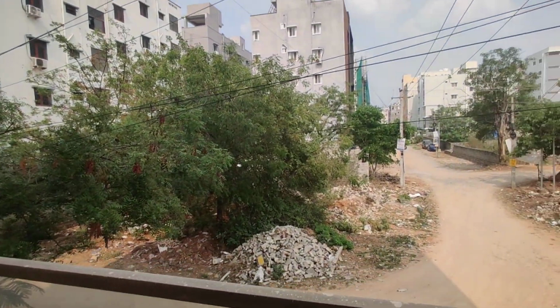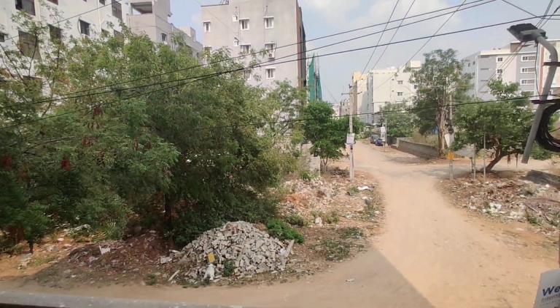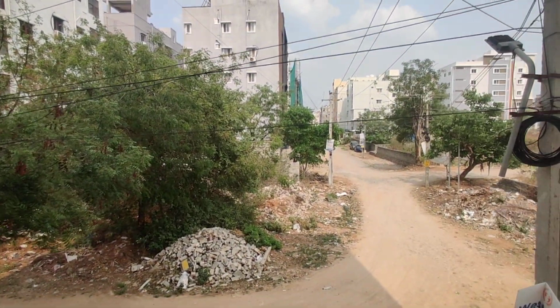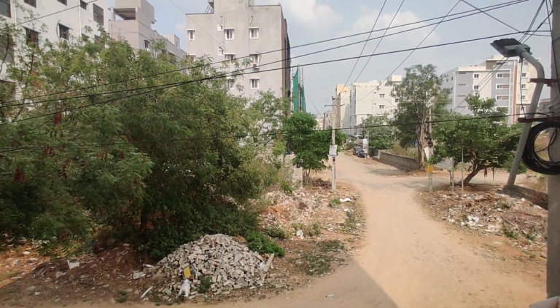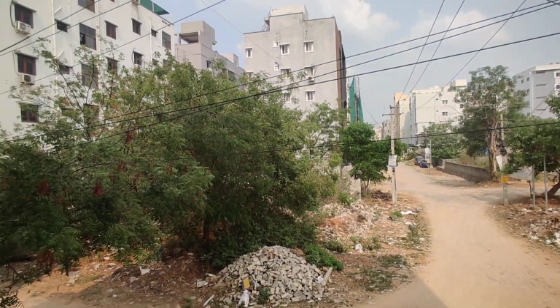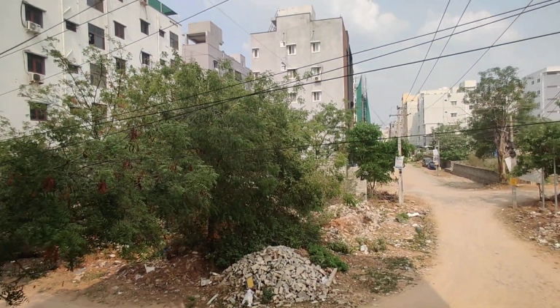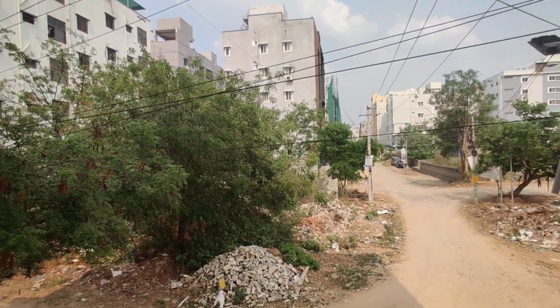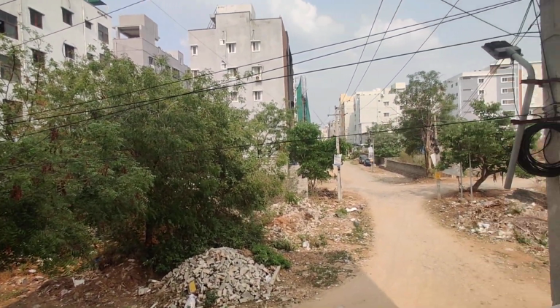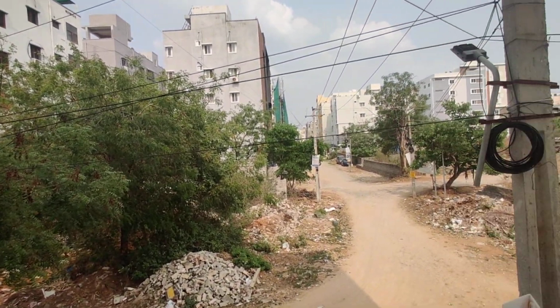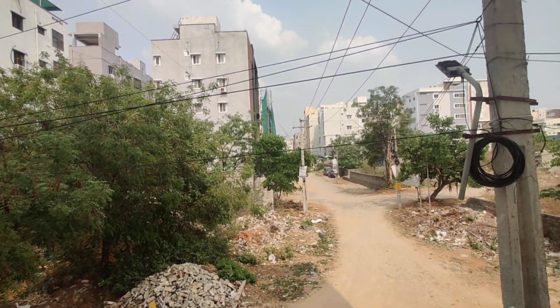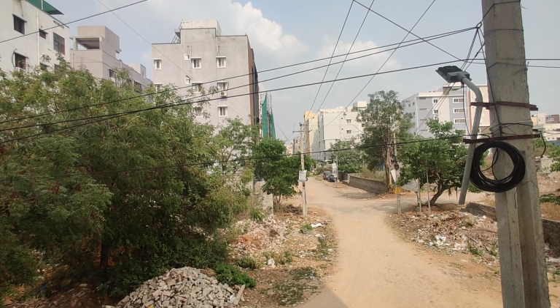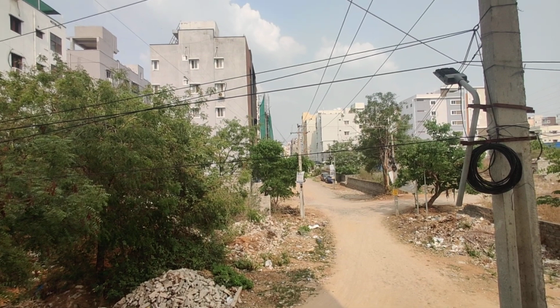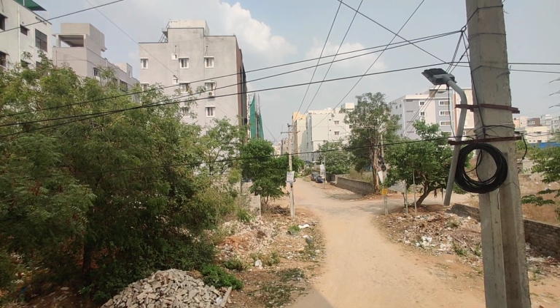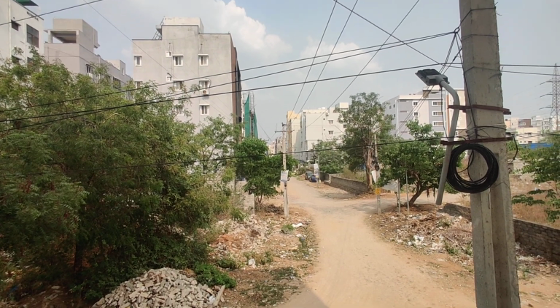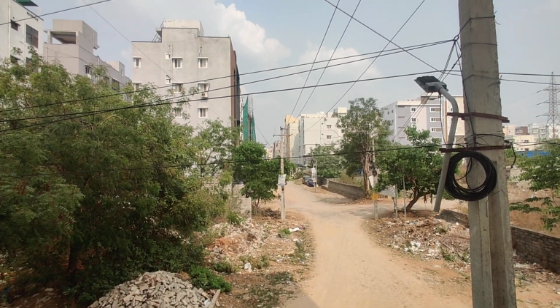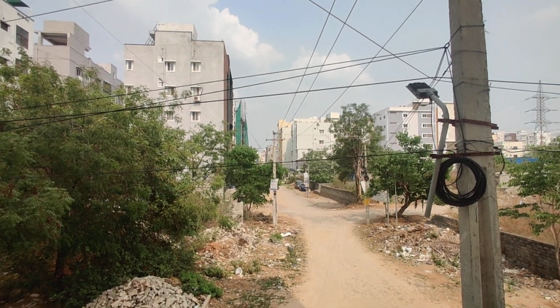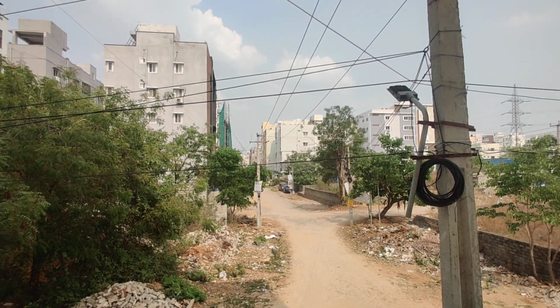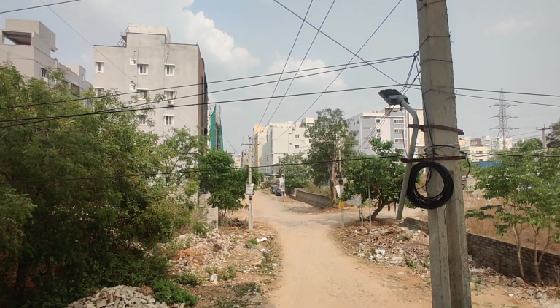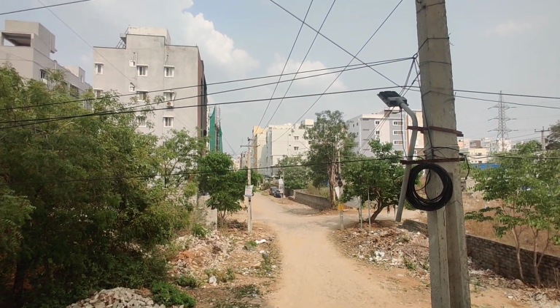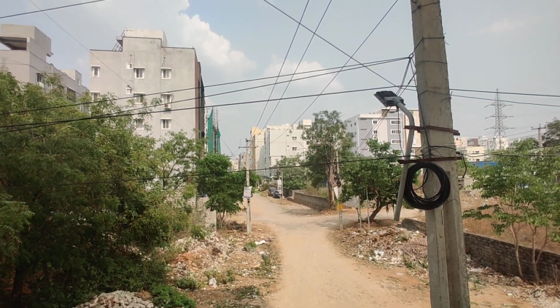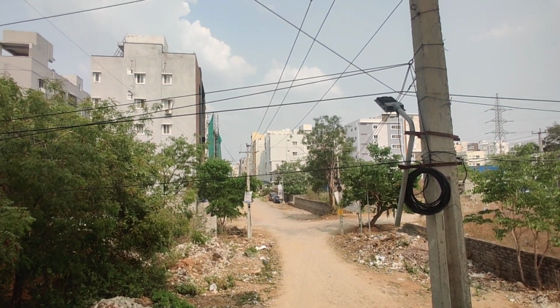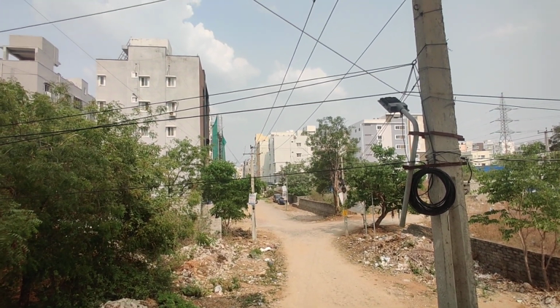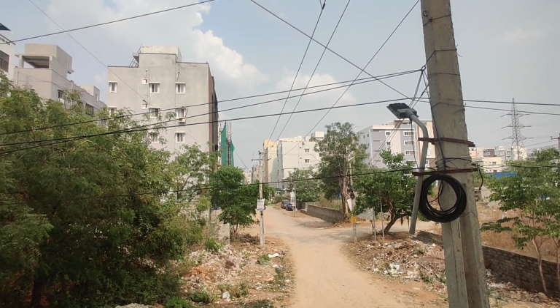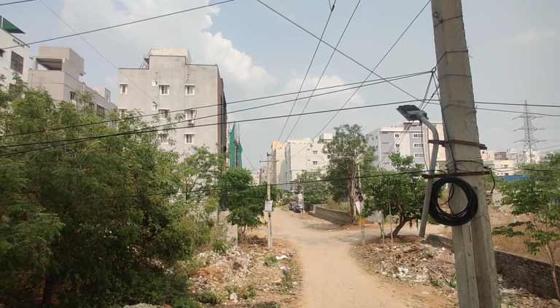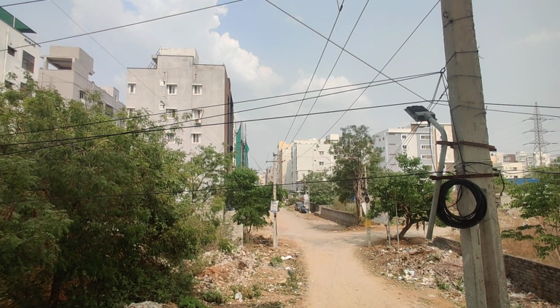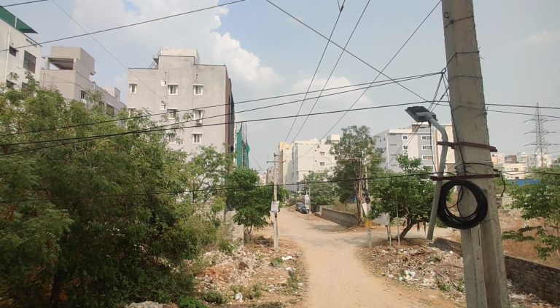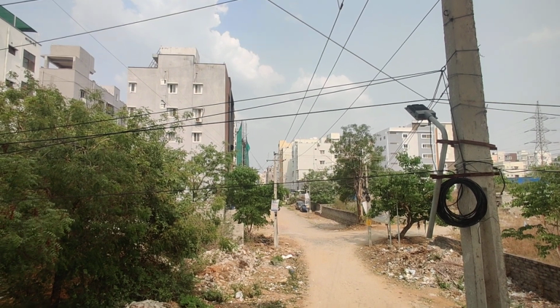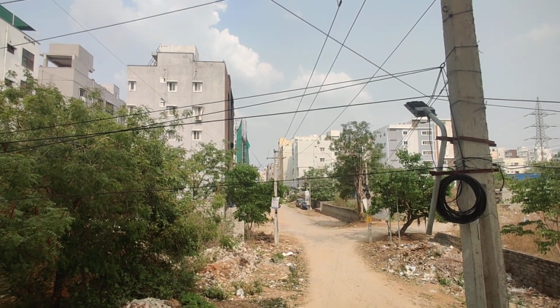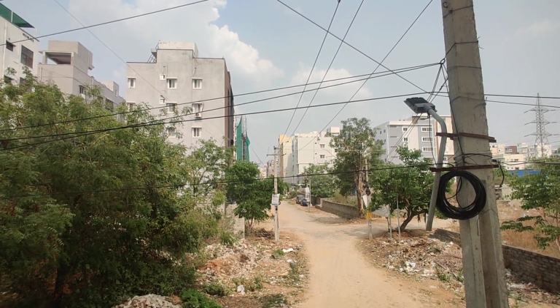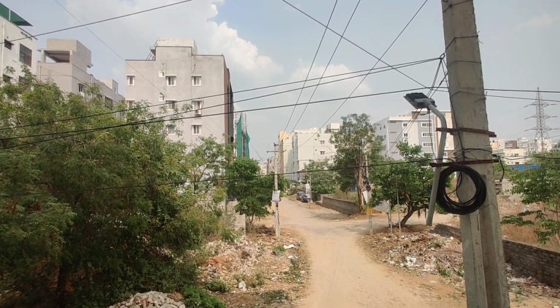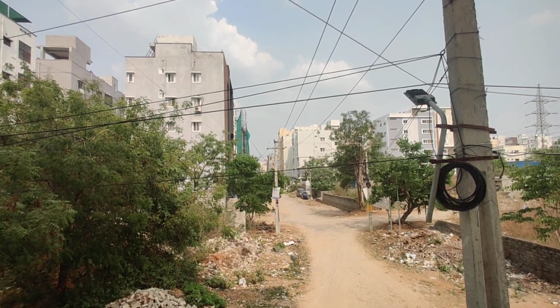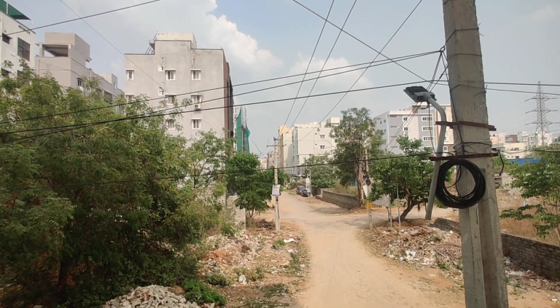This is the bedroom. There are 2BHK and 3BHK options. The 2BHK is 1,350 square feet and the 3BHK is 650 square feet. This is a bank loan approved apartment.